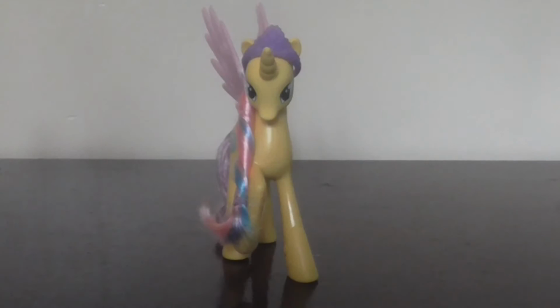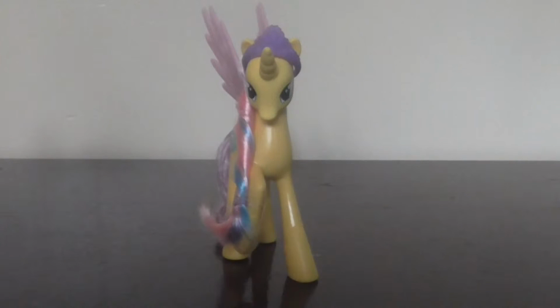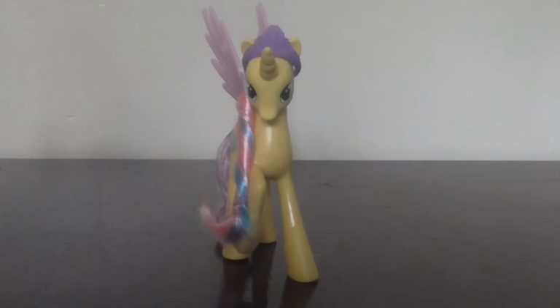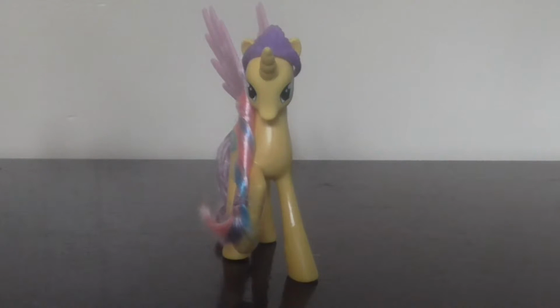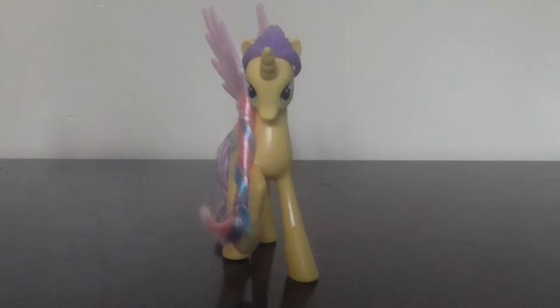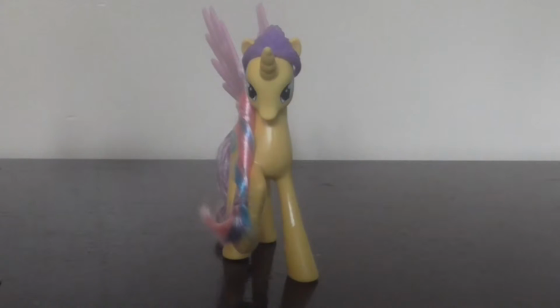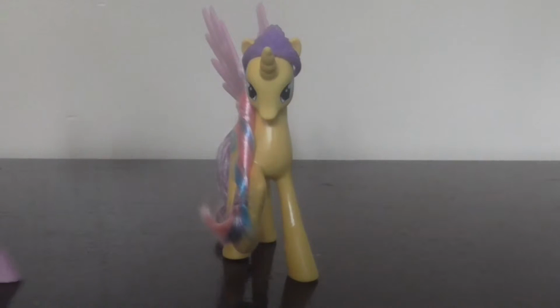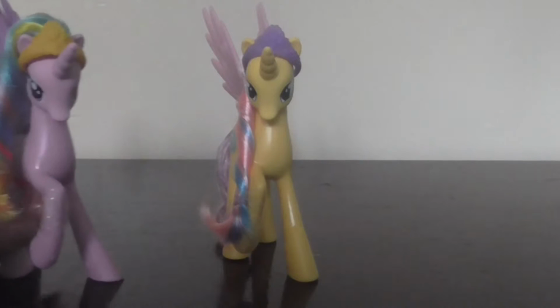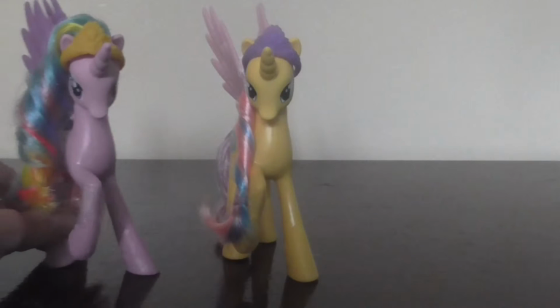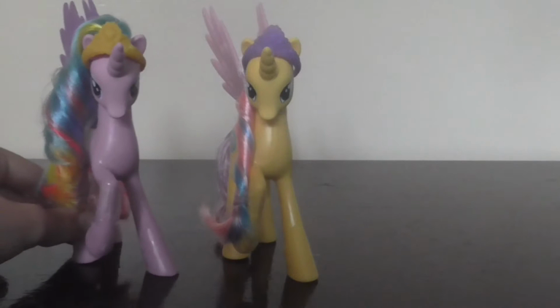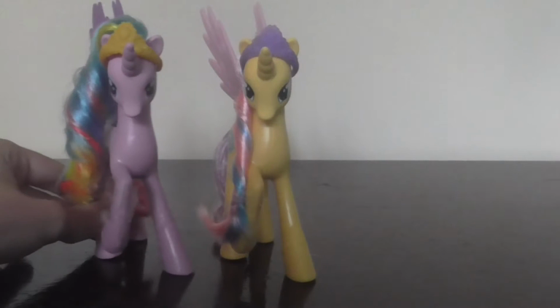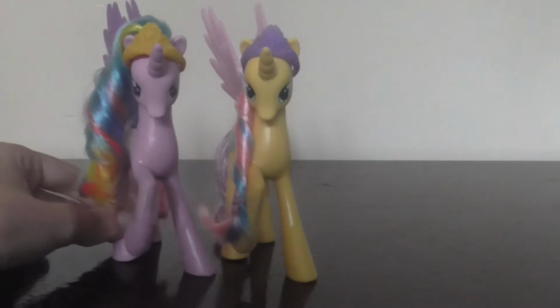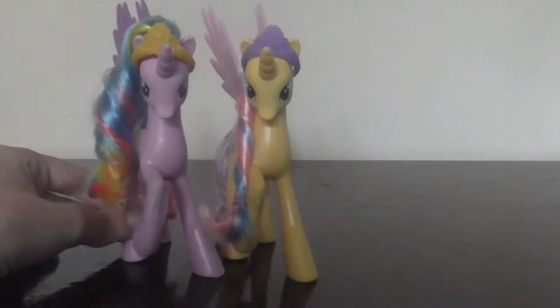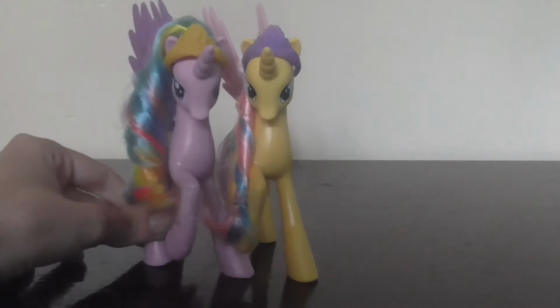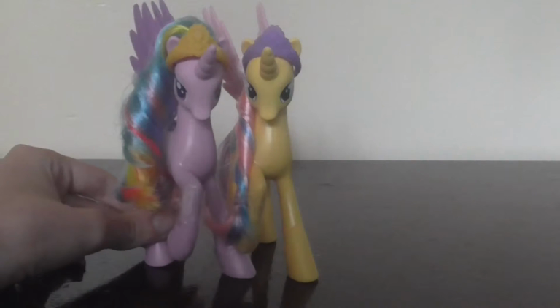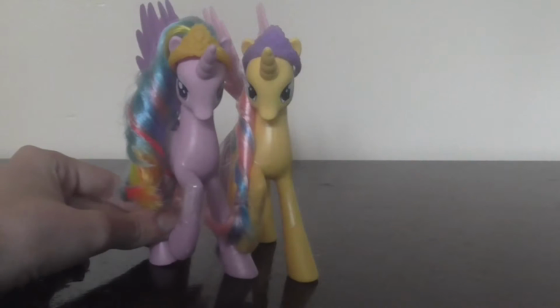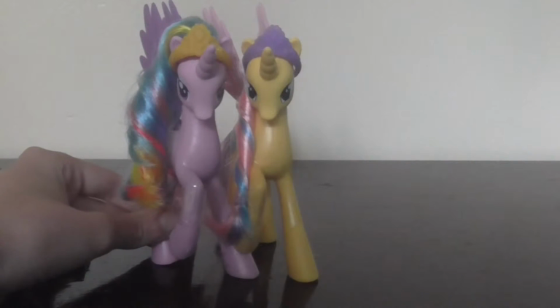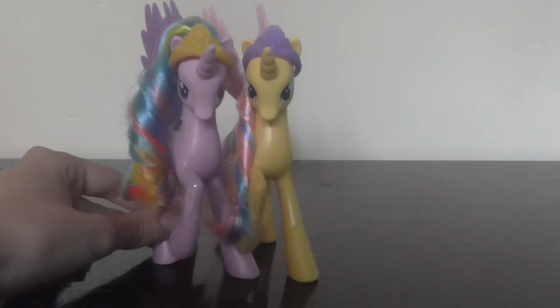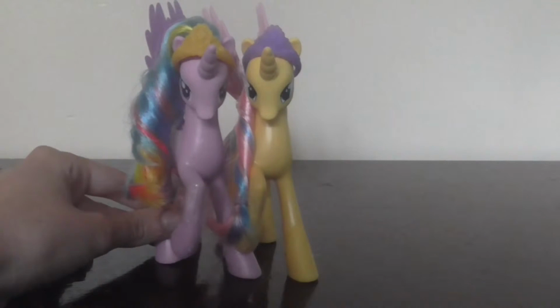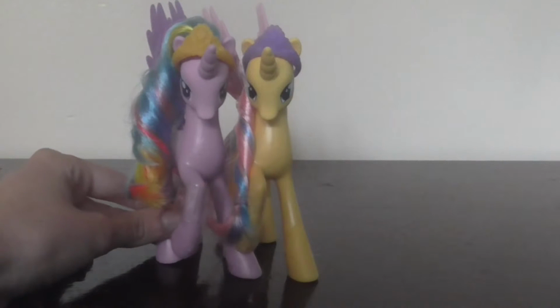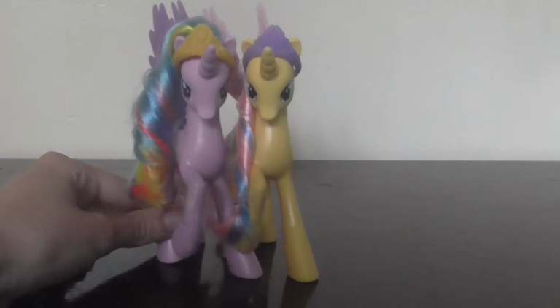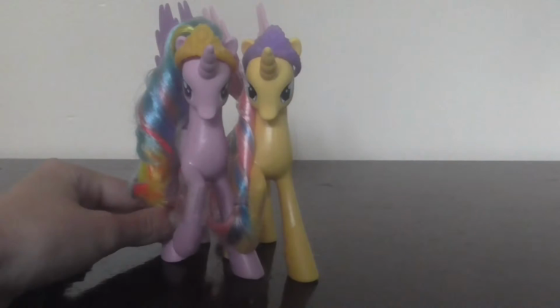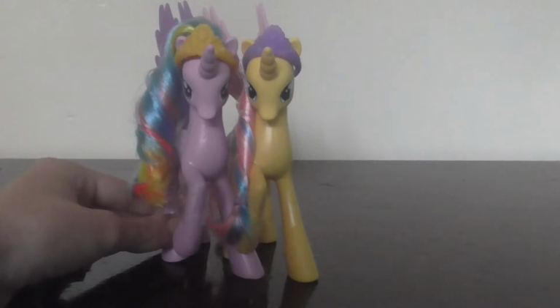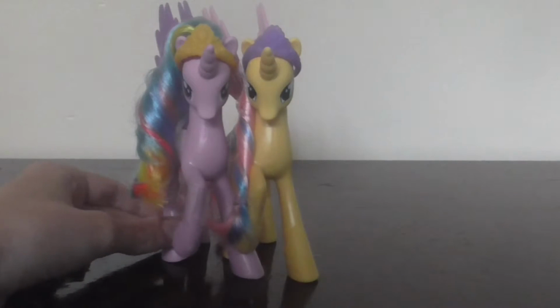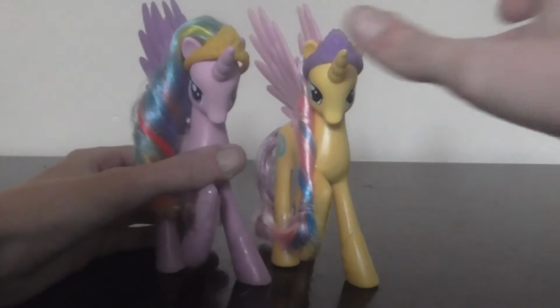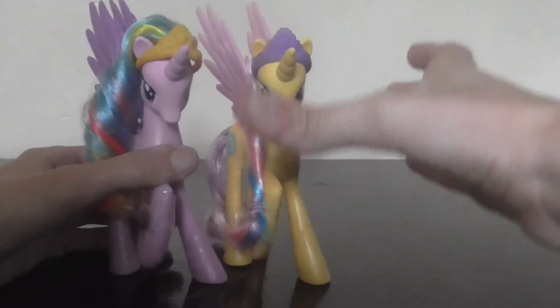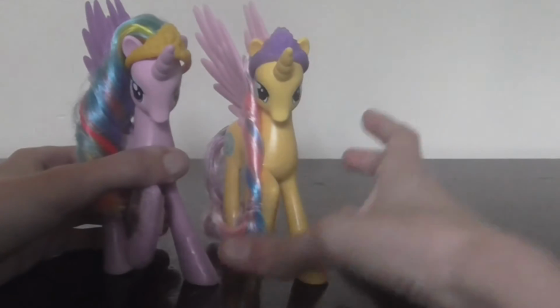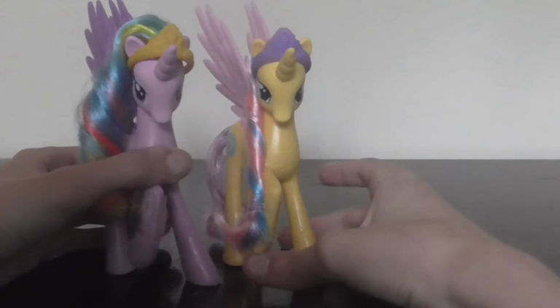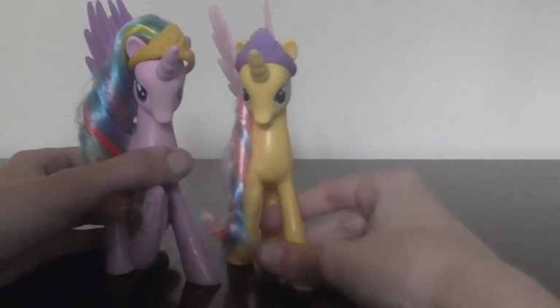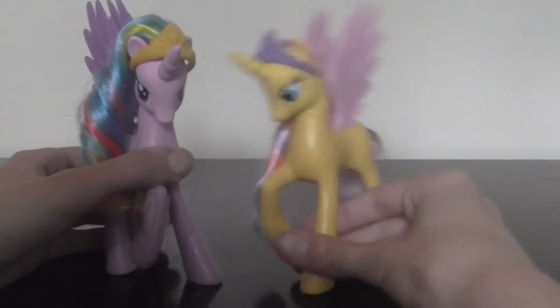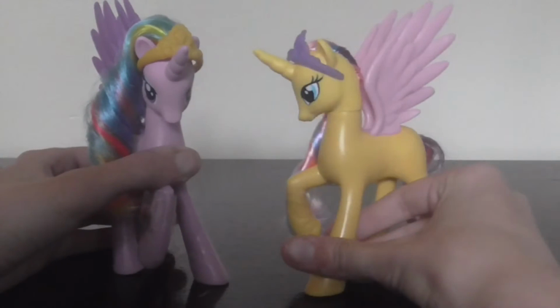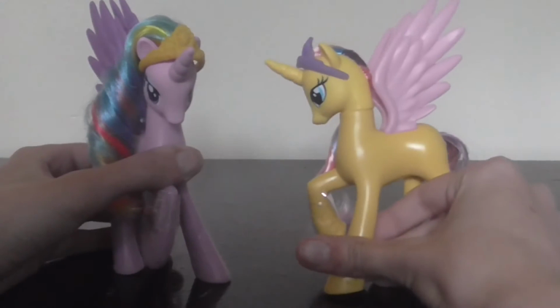So let's do a size comparison here. They're both about the same size. Maybe they could be friends.